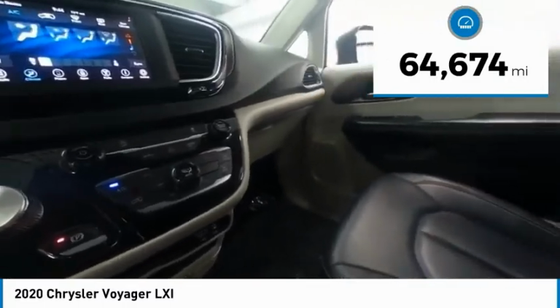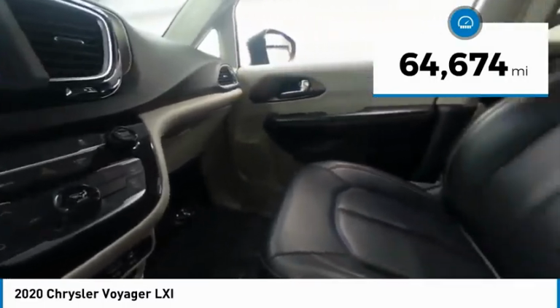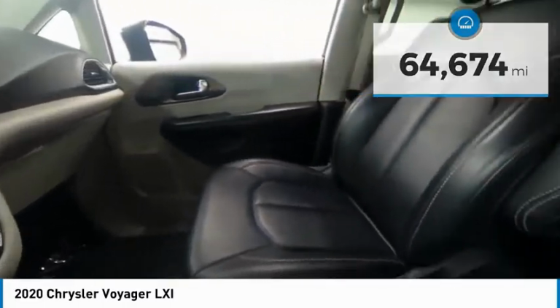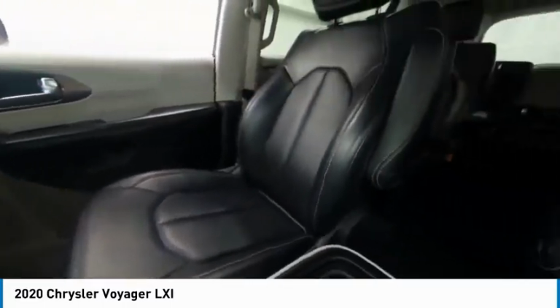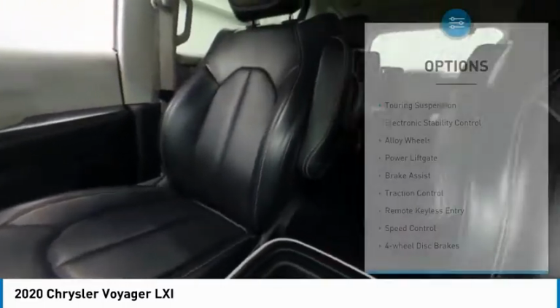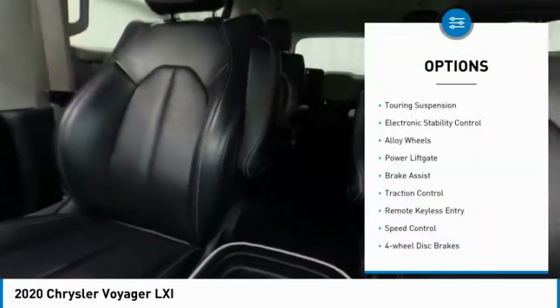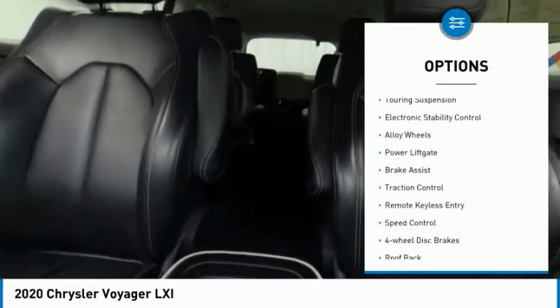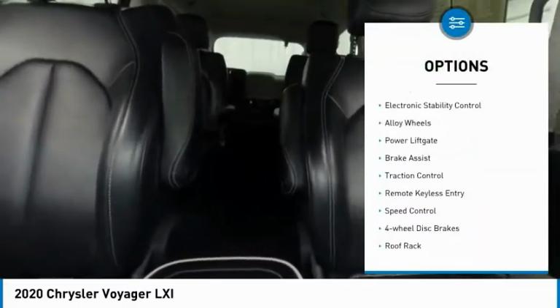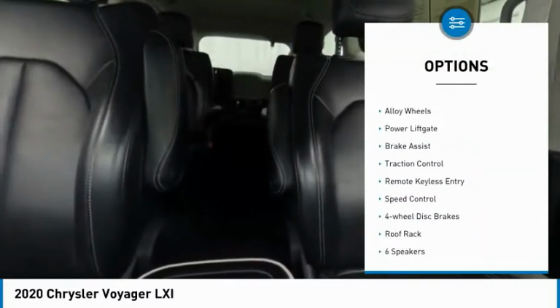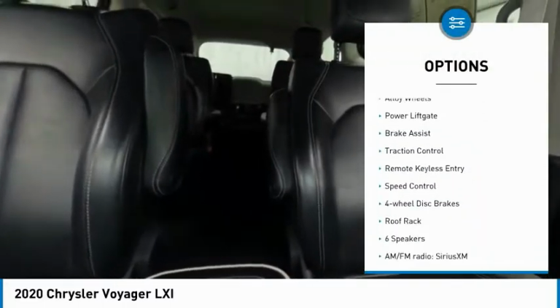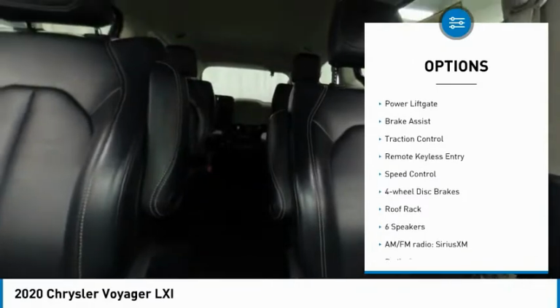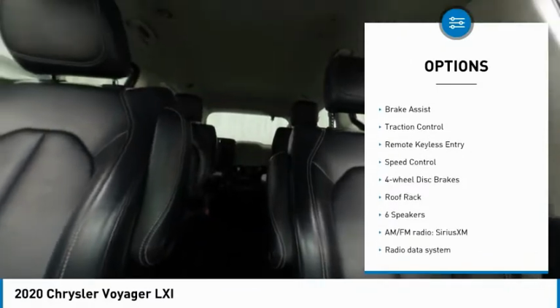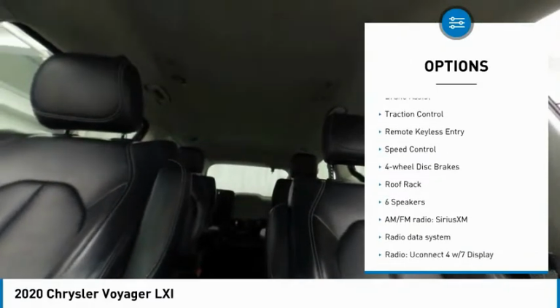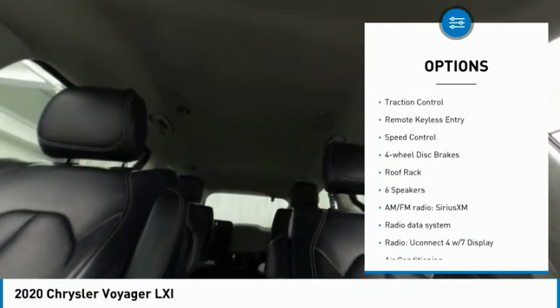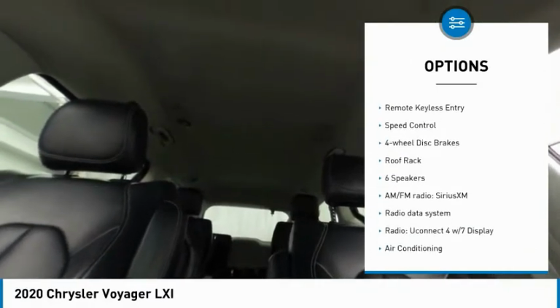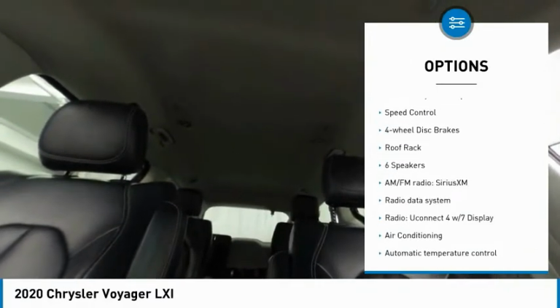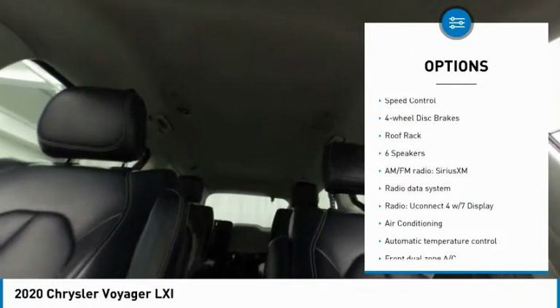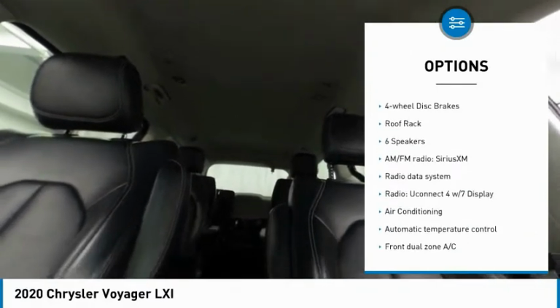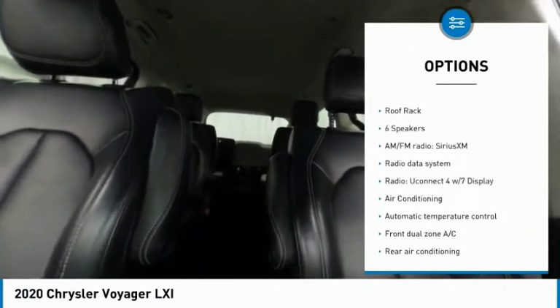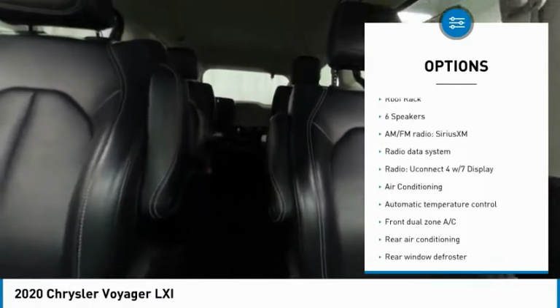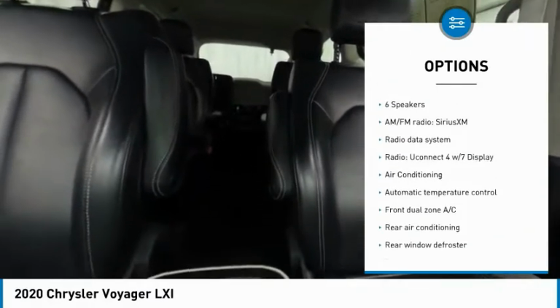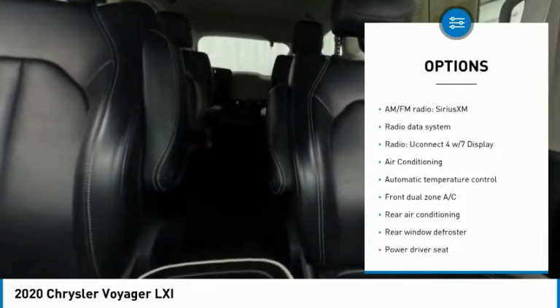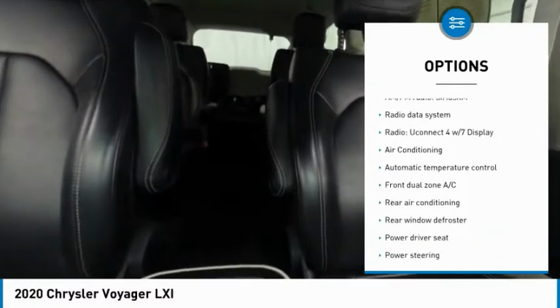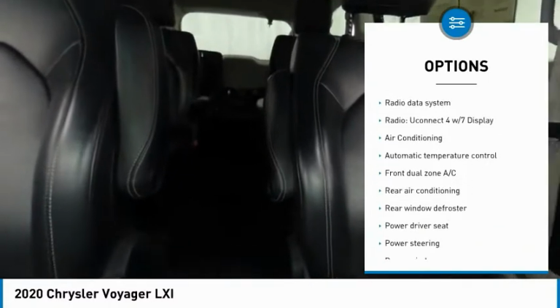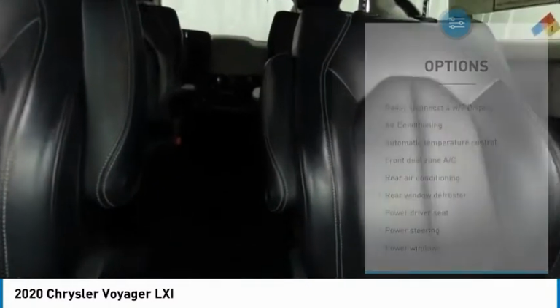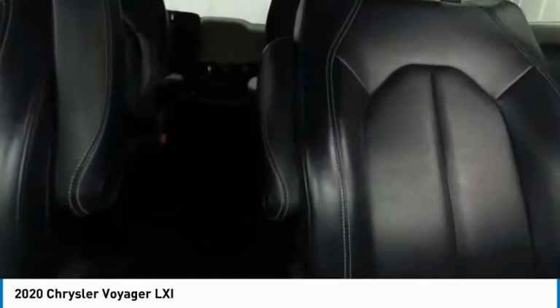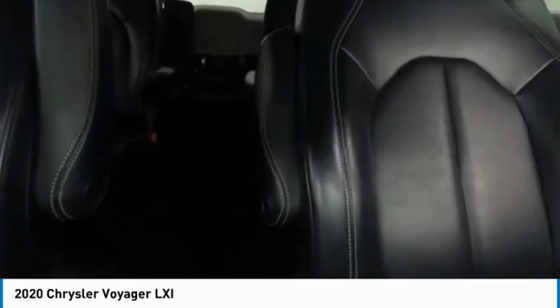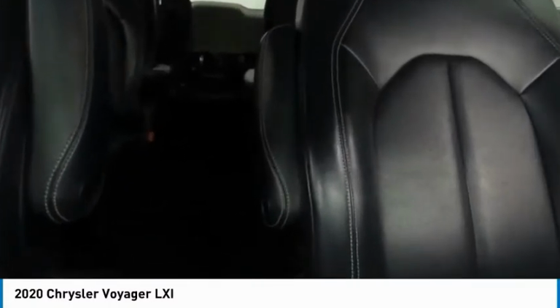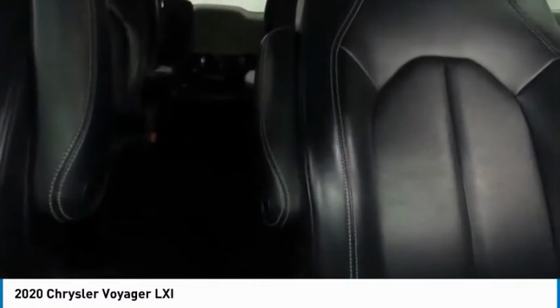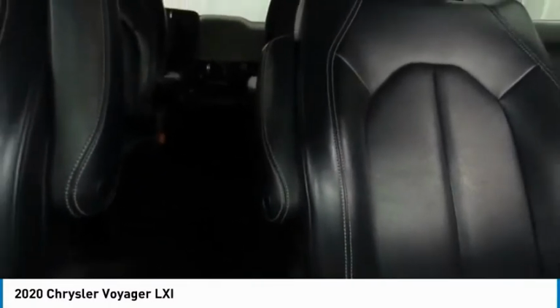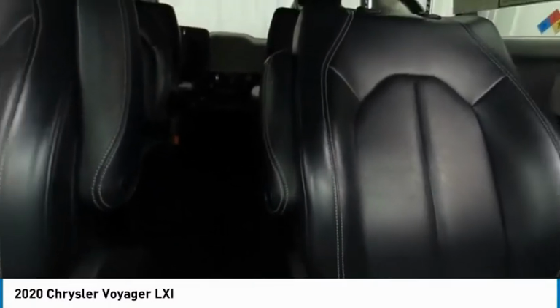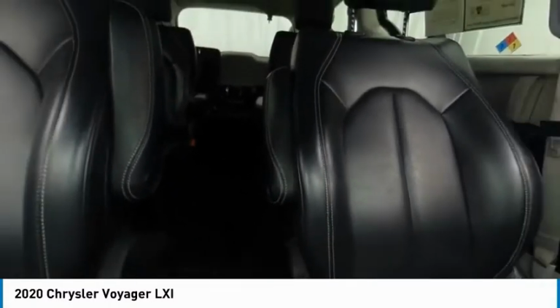Here are some of this vehicle's great options: touring suspension, electronic stability control, alloy wheels, power lift gate, brake assist, traction control, remote keyless entry, speed control, four-wheel disc brakes, and roof rack.